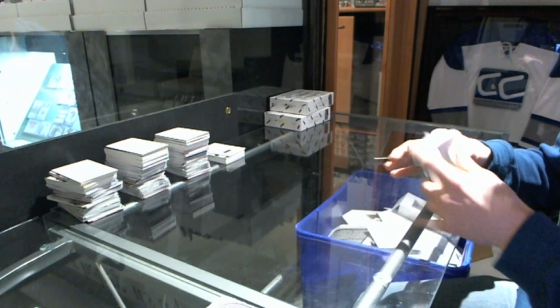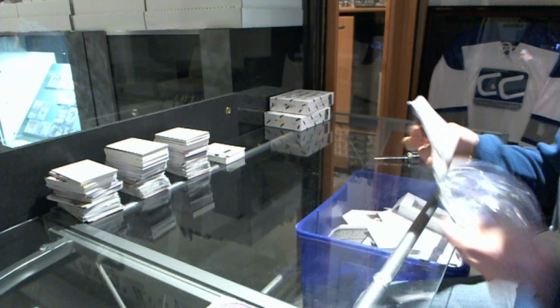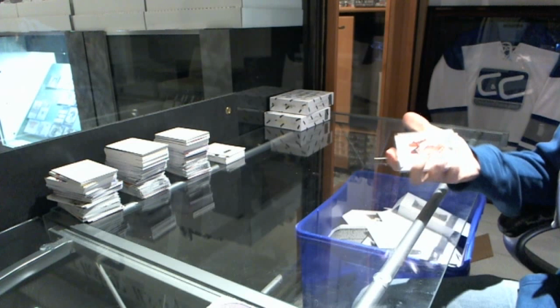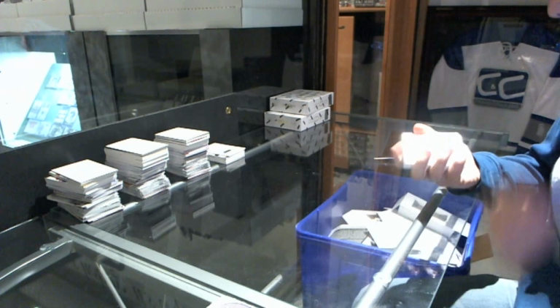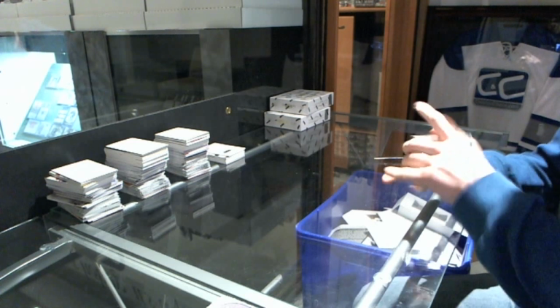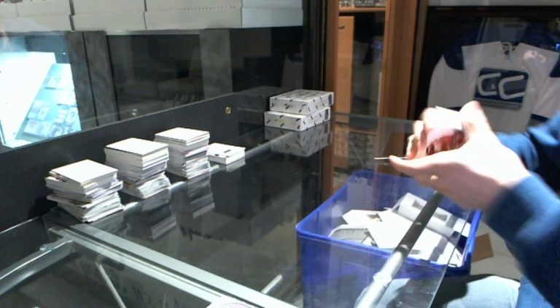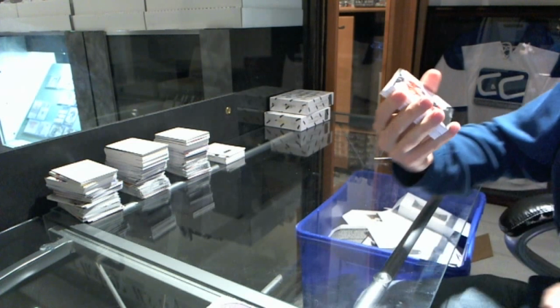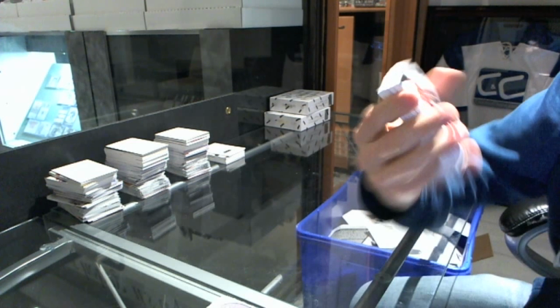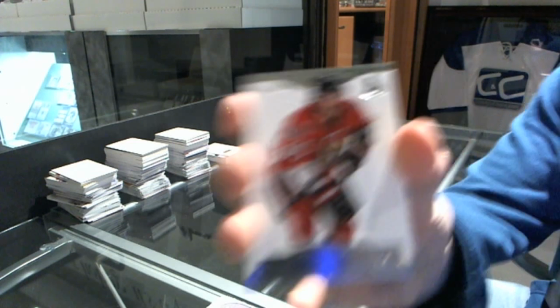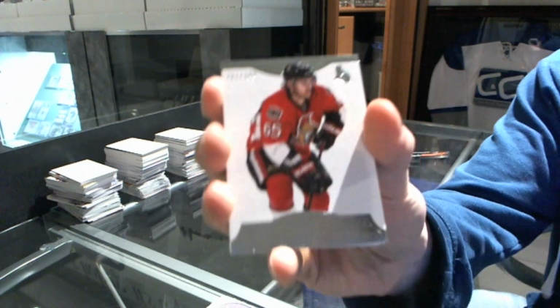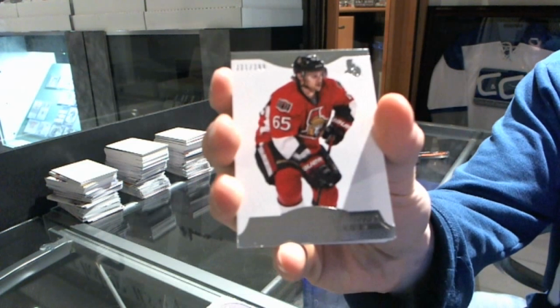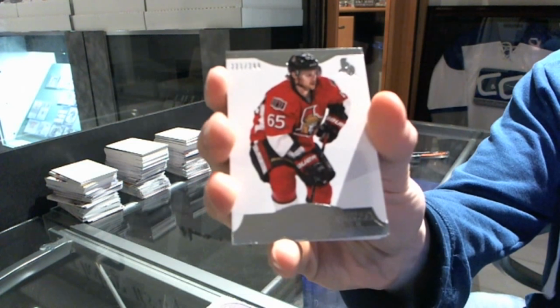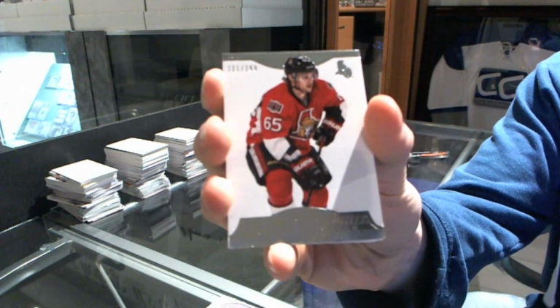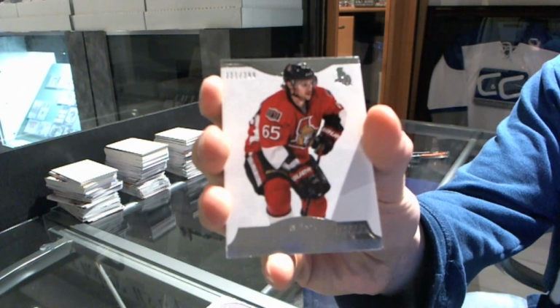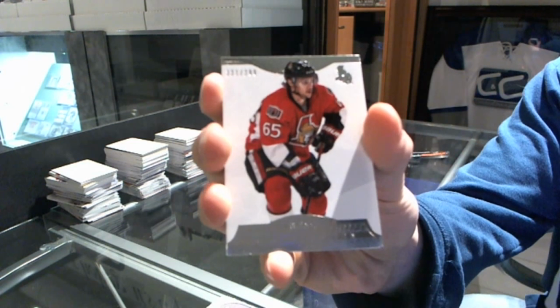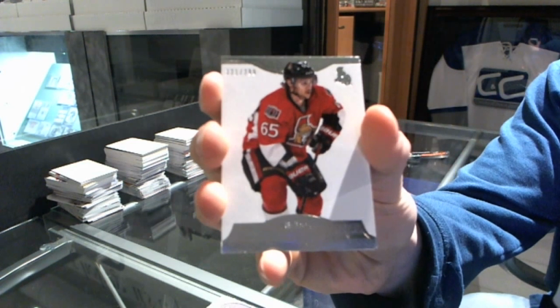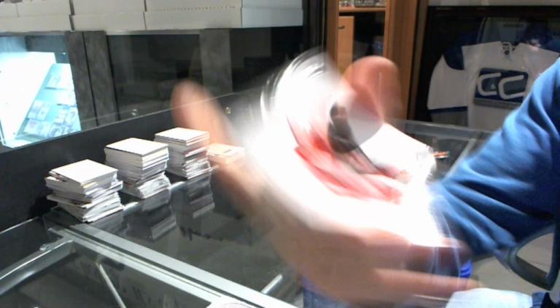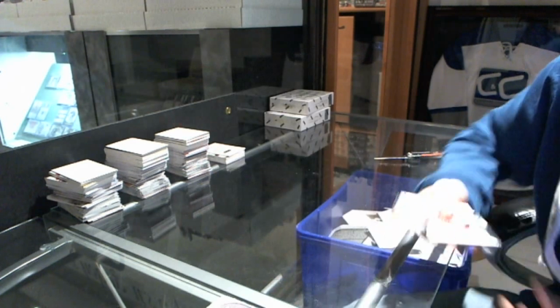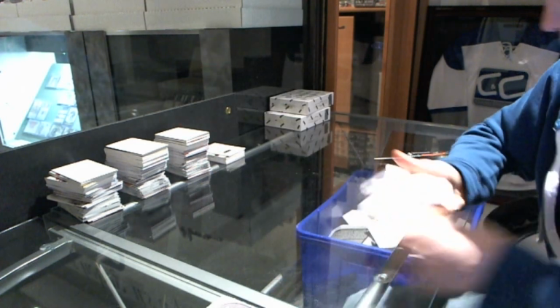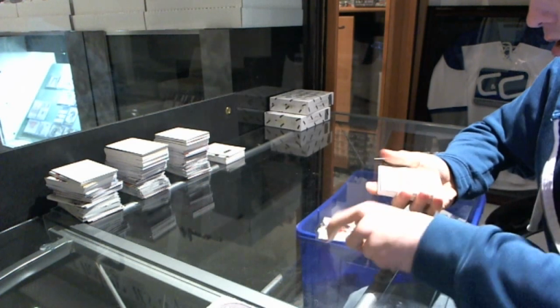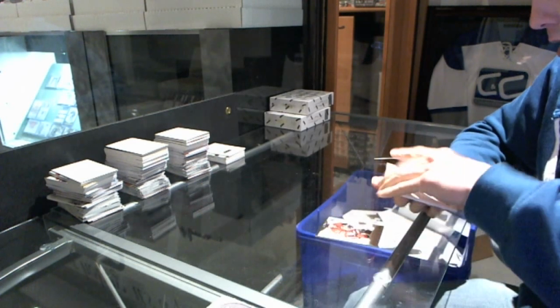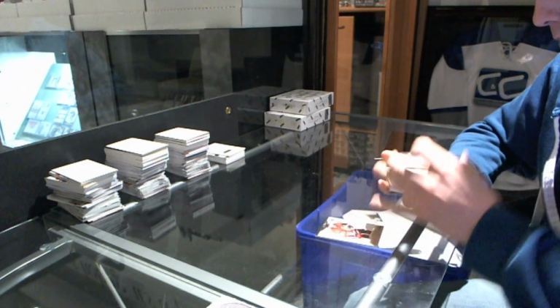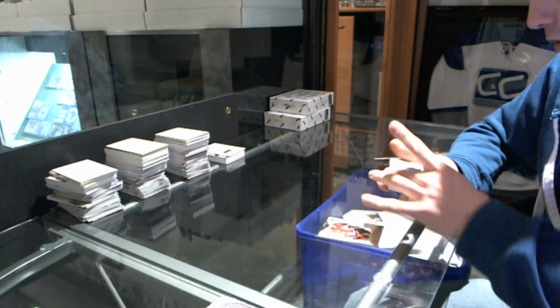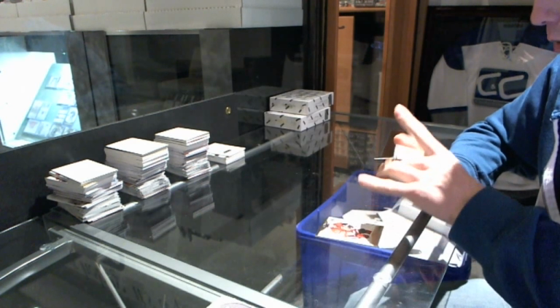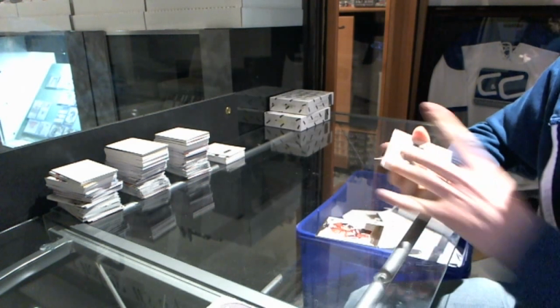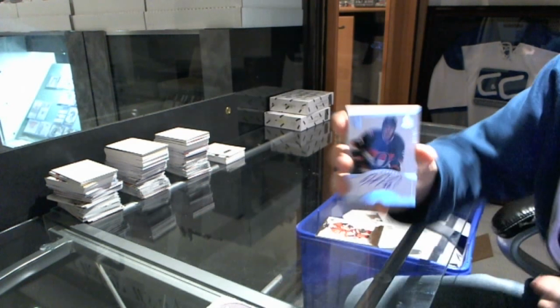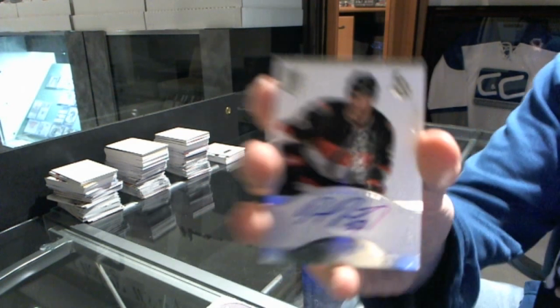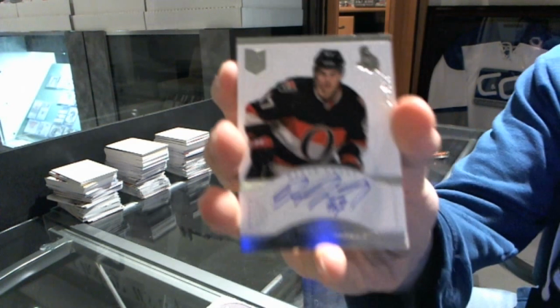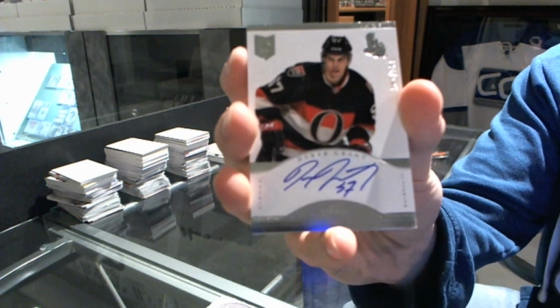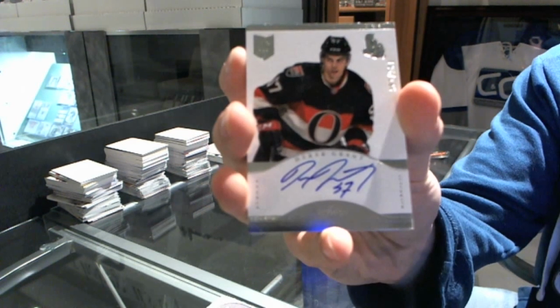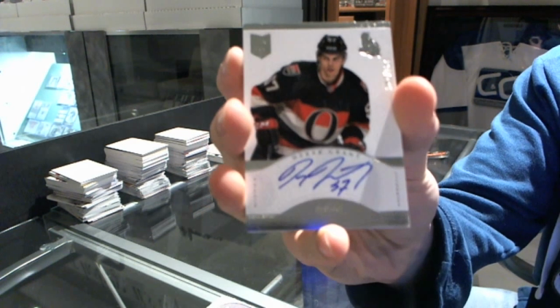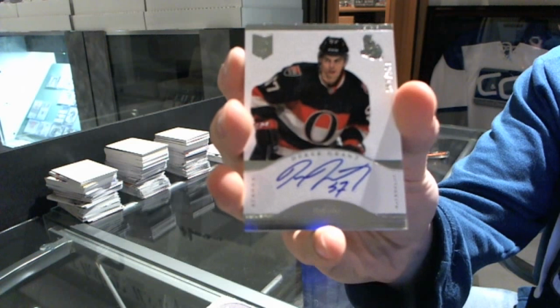Box two: base card number 299 for the Ottawa Senators, Eric Crosson. We've got a rookie autograph out of 299 for the Ottawa Senators, Derrick Grant.